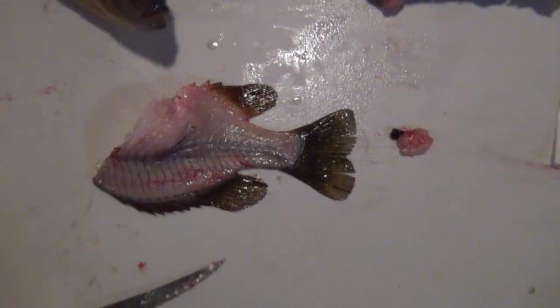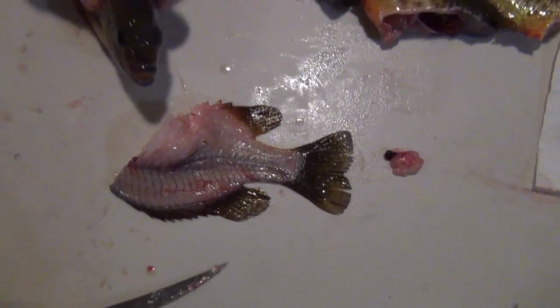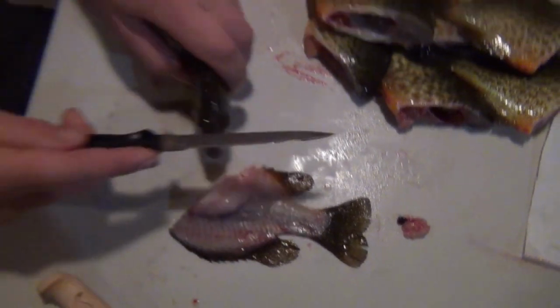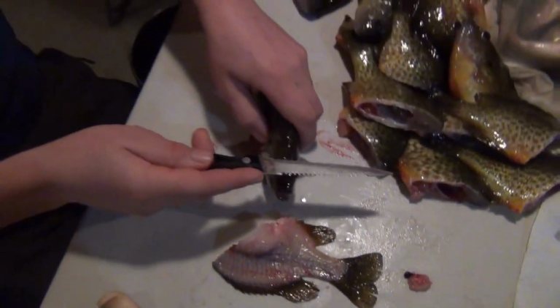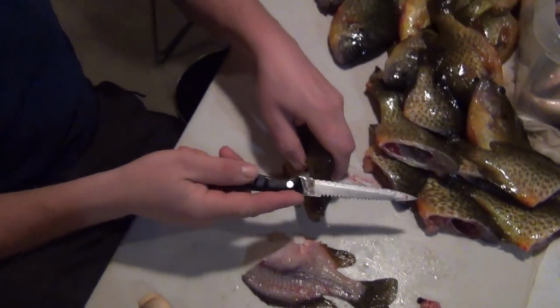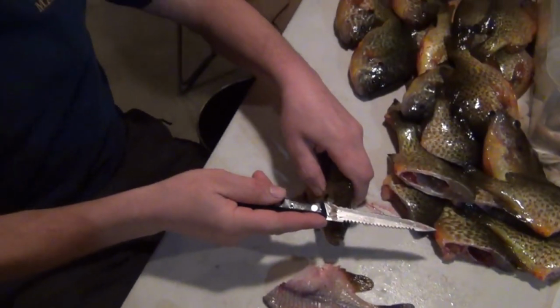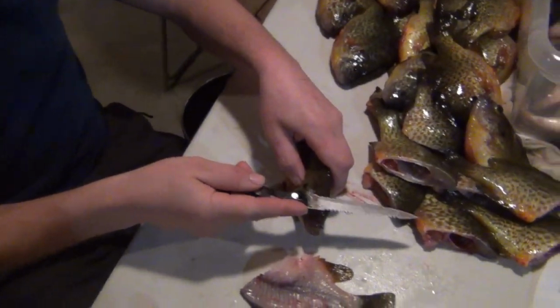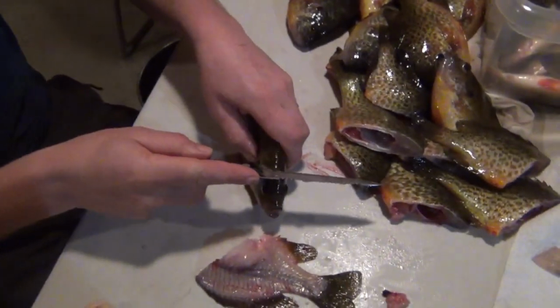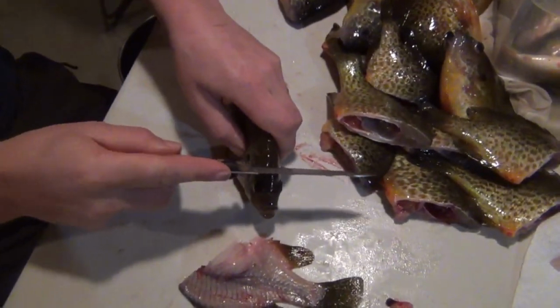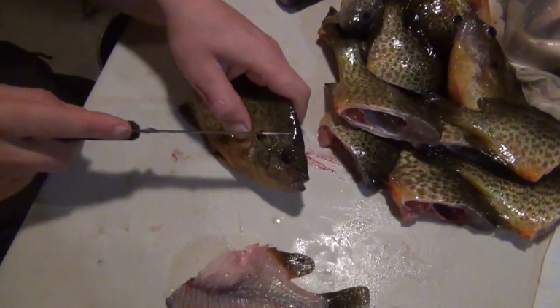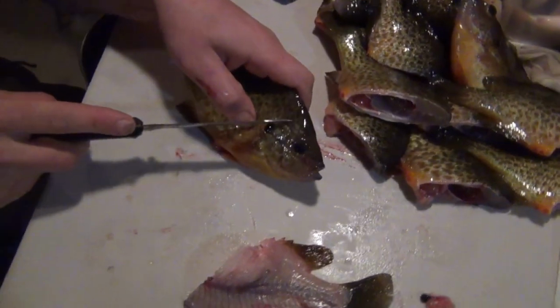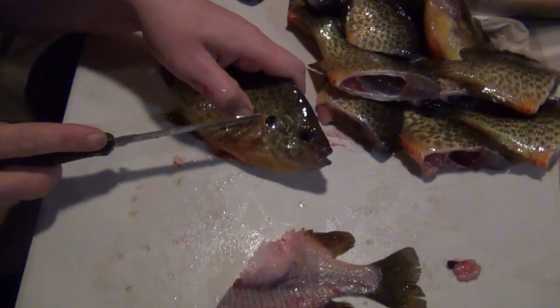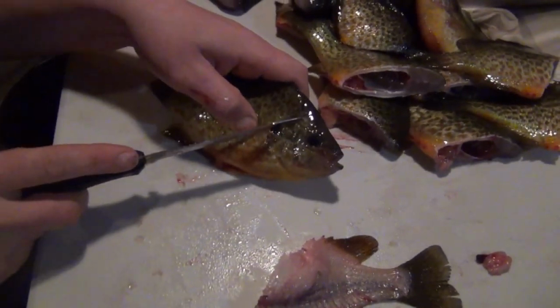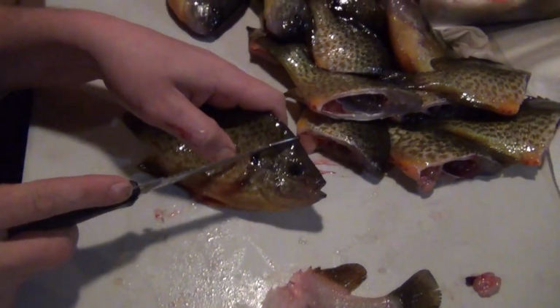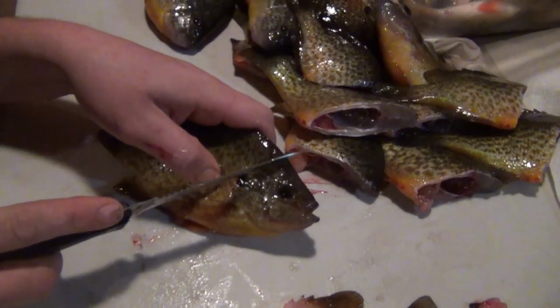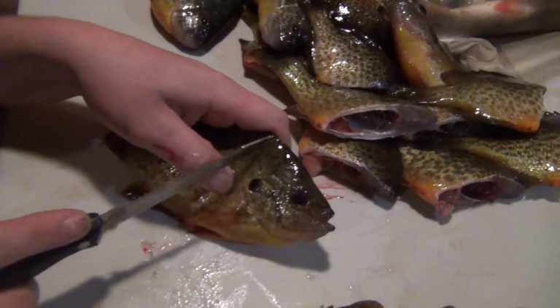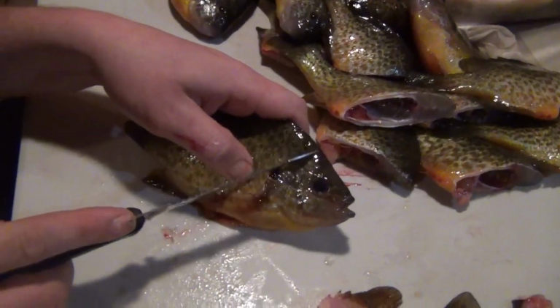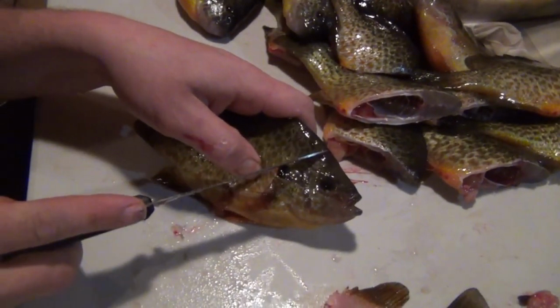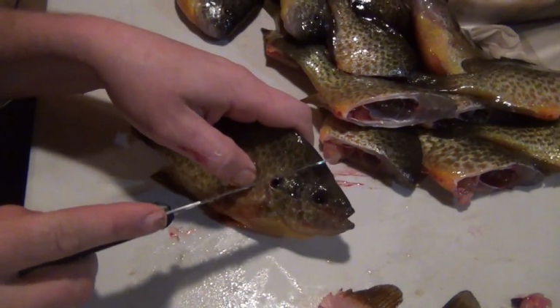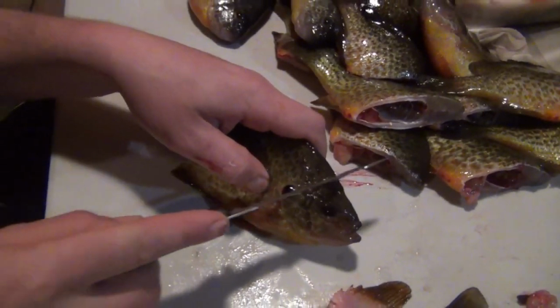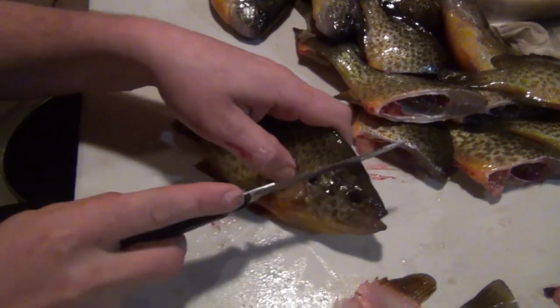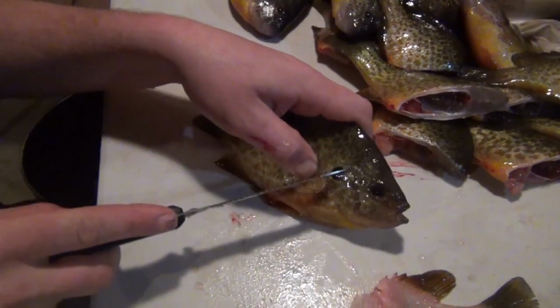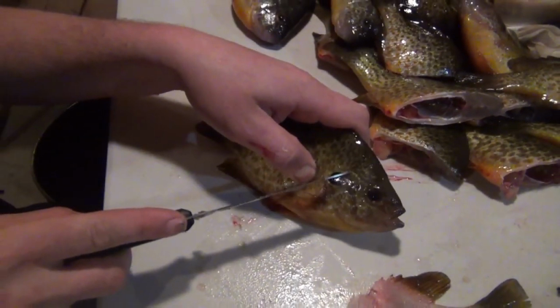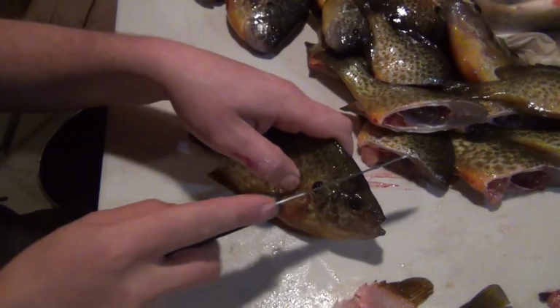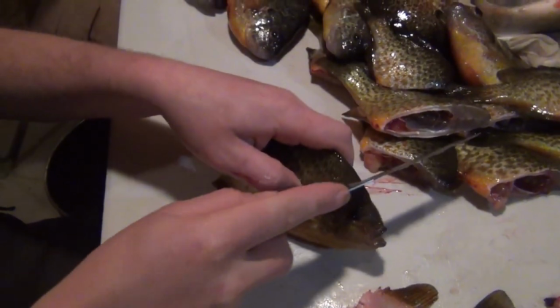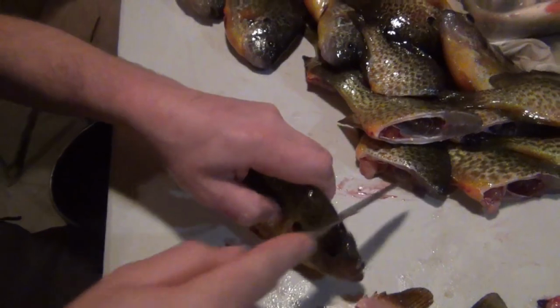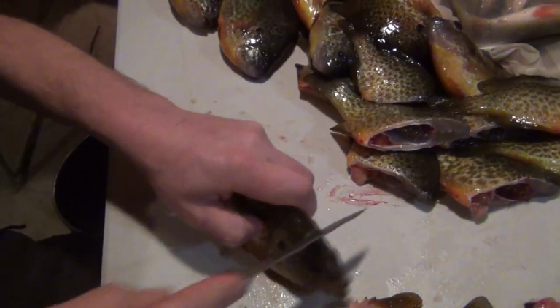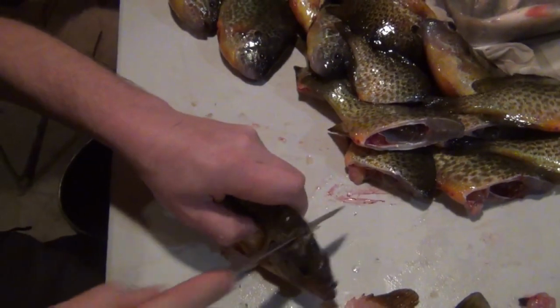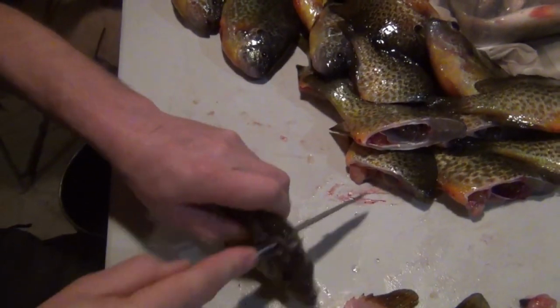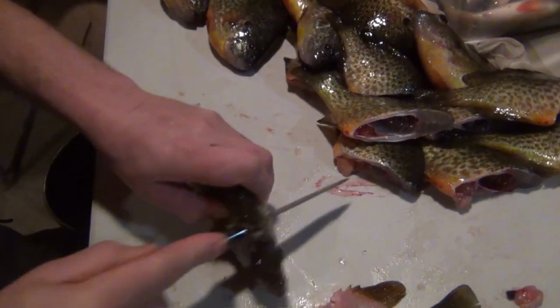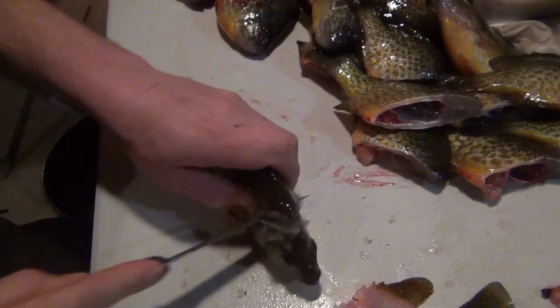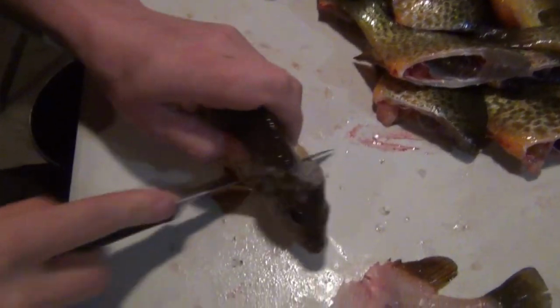So the way I access the sunfish, the first thing I do is take the head off. If you take an angle, you want as much meat as you possibly can, so take an angle above the gill.